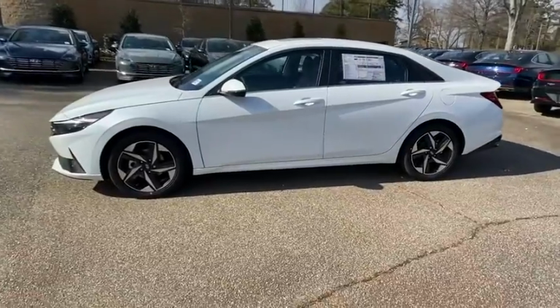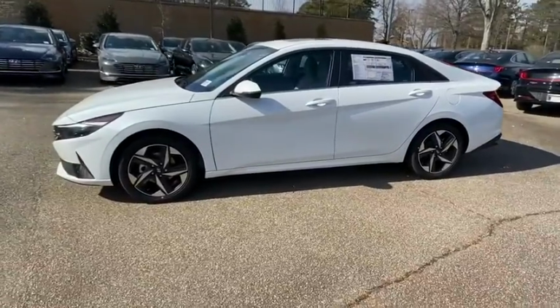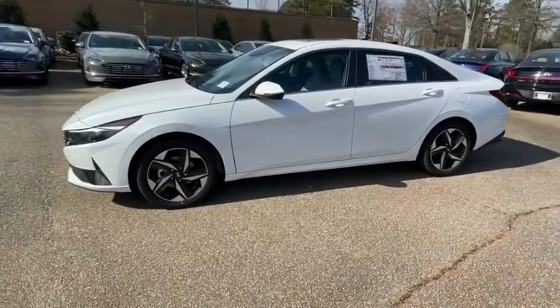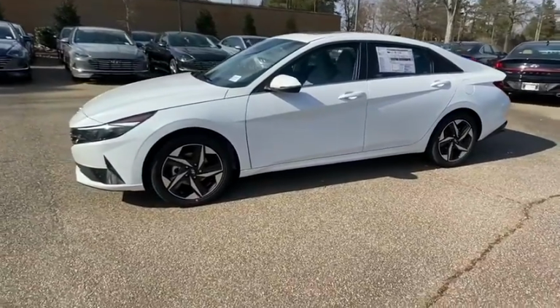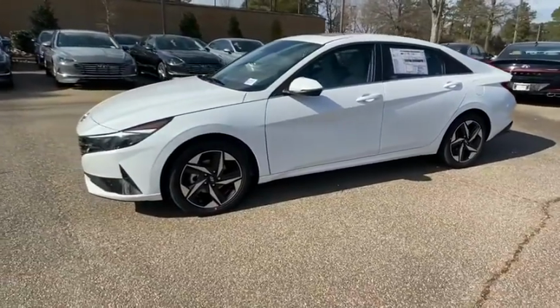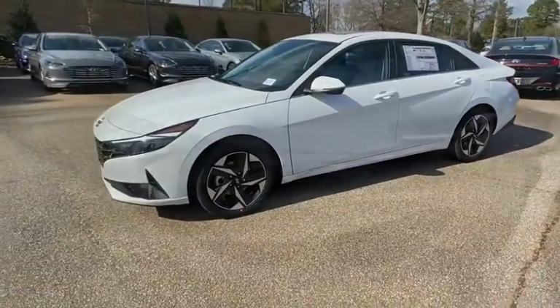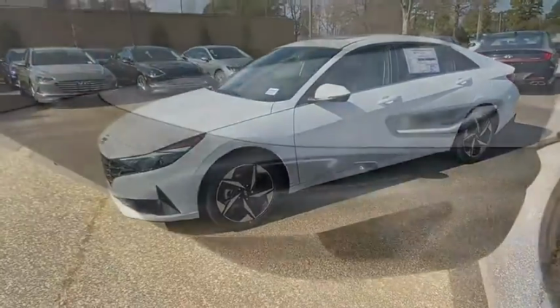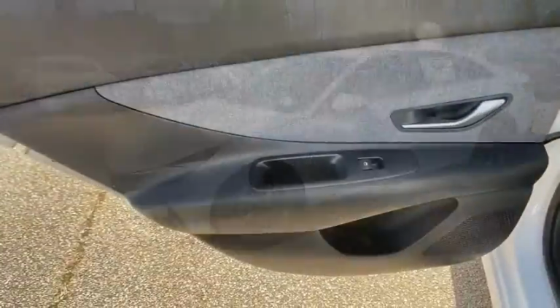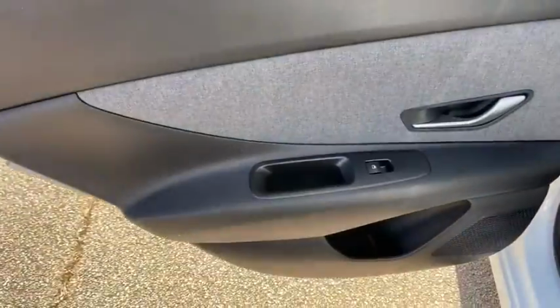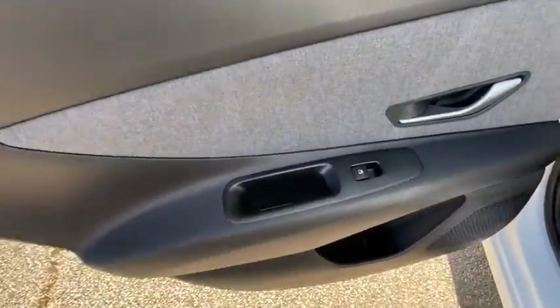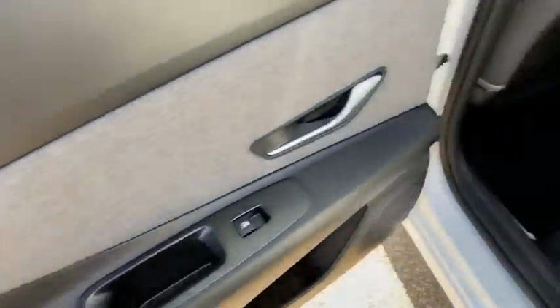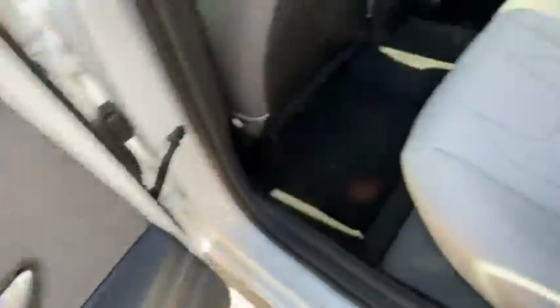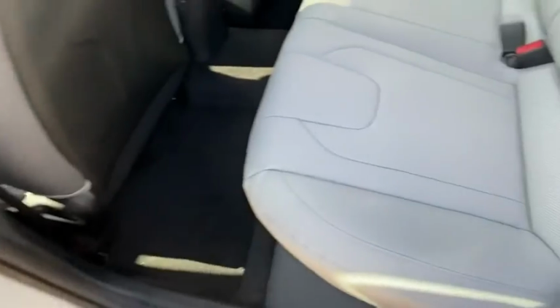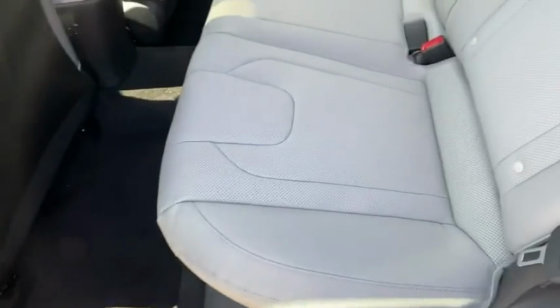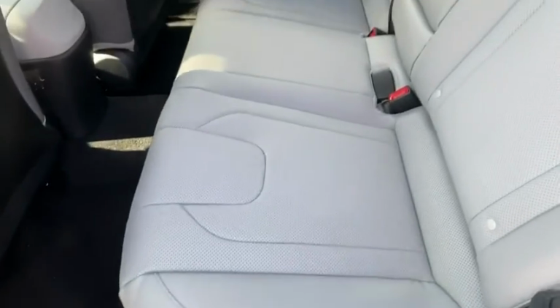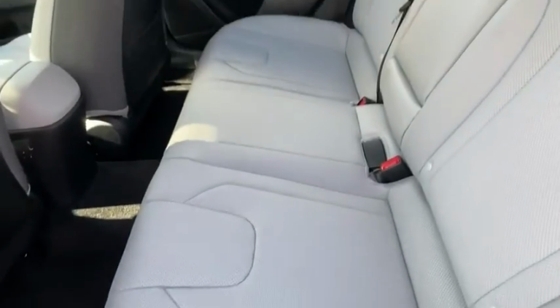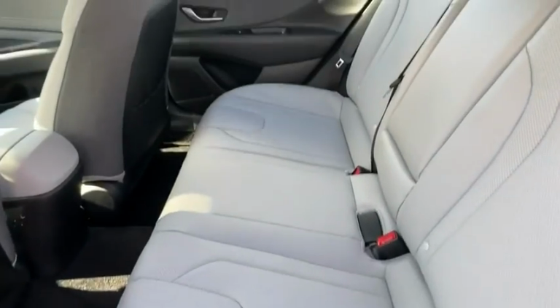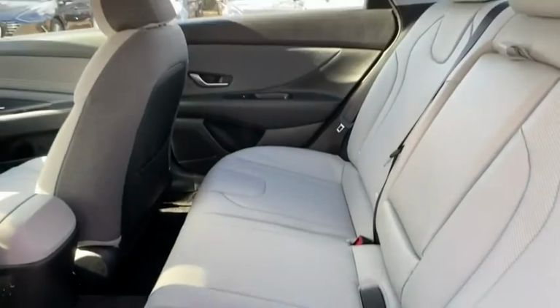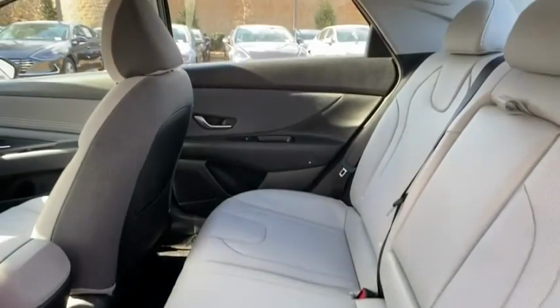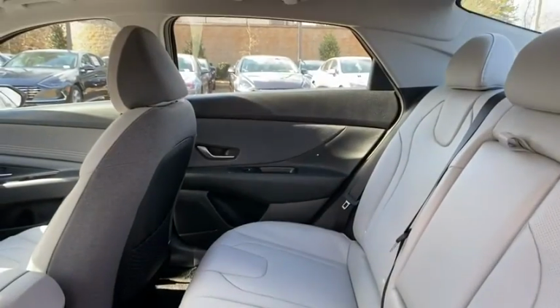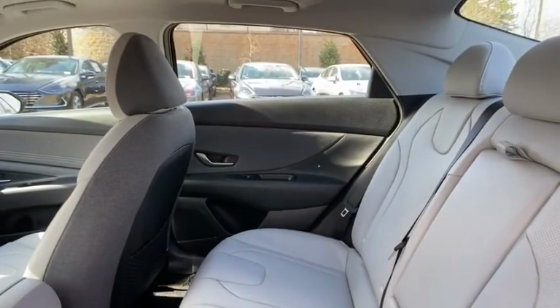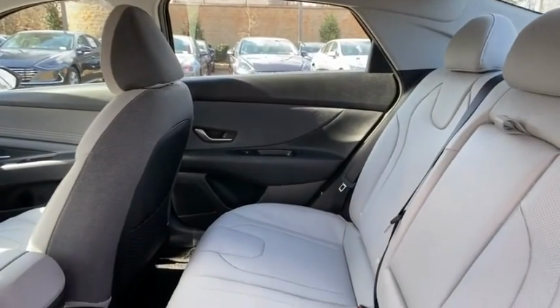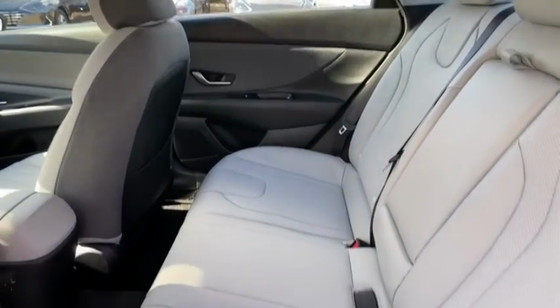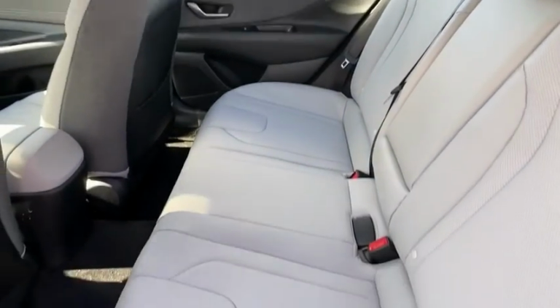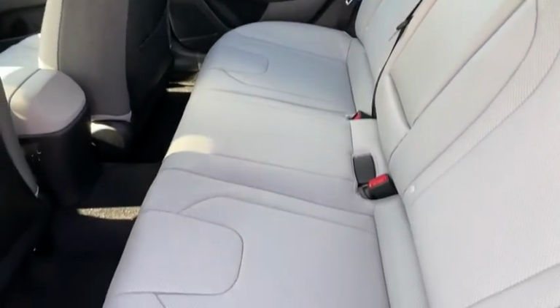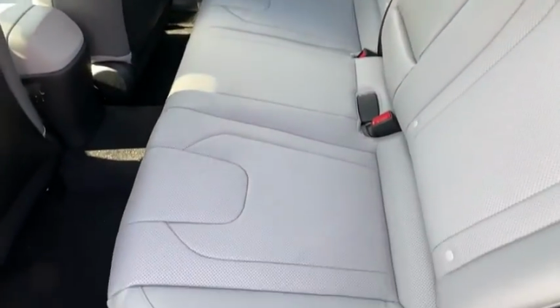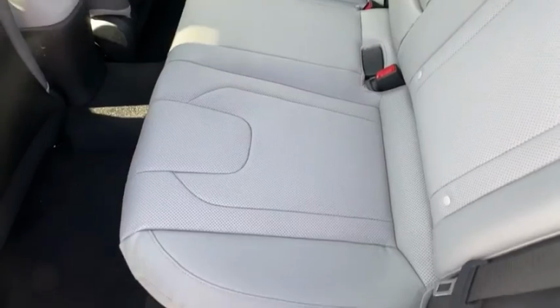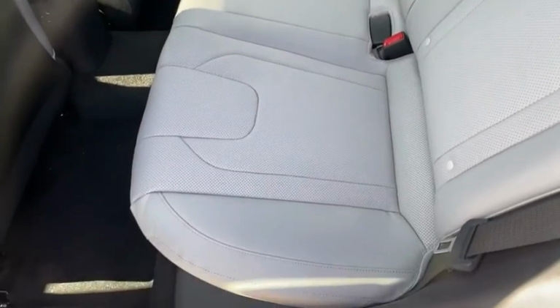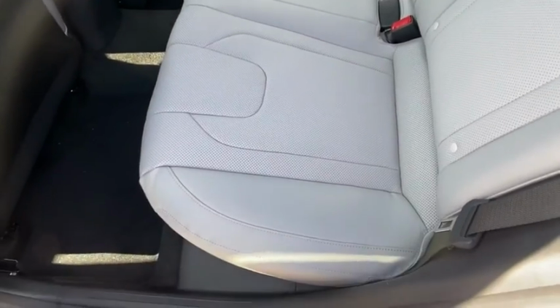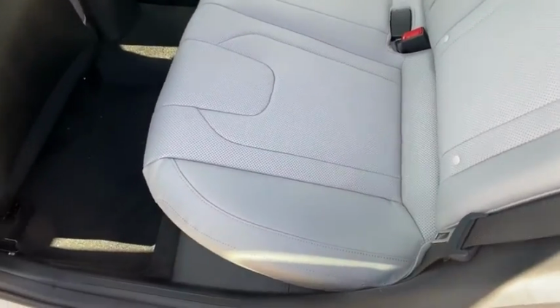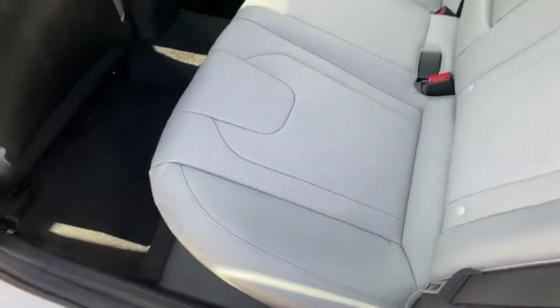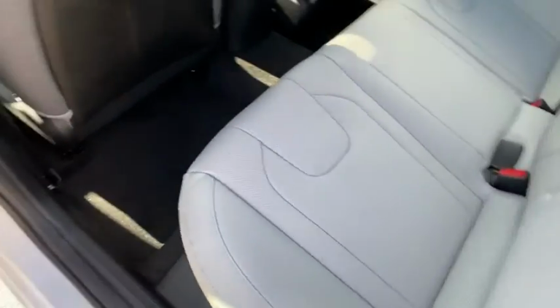Heated front seat, trip computer, rear window defroster, security system, power windows, power moonroof, cargo net, carpeted floor mats, panic alarm, overhead console, tachometer.